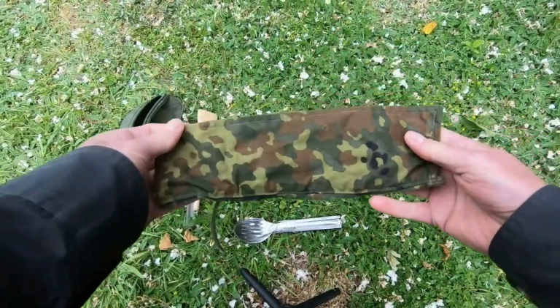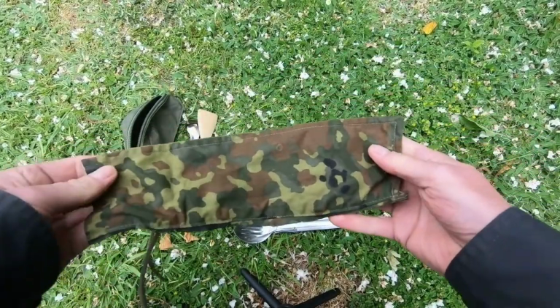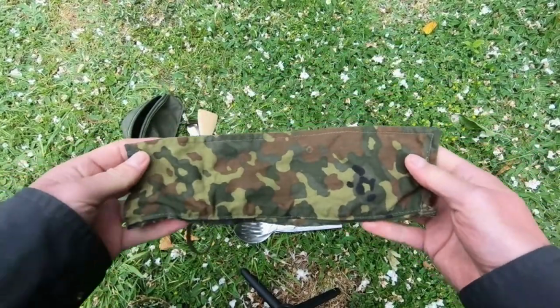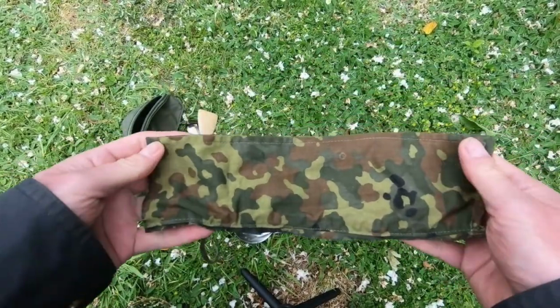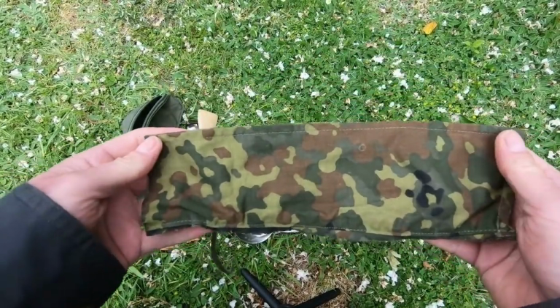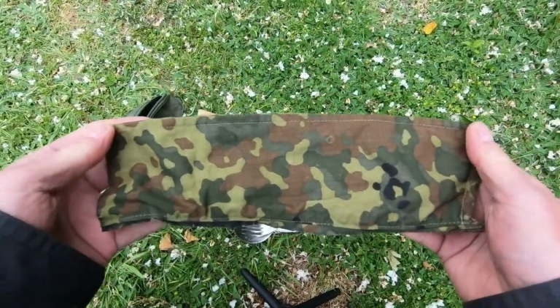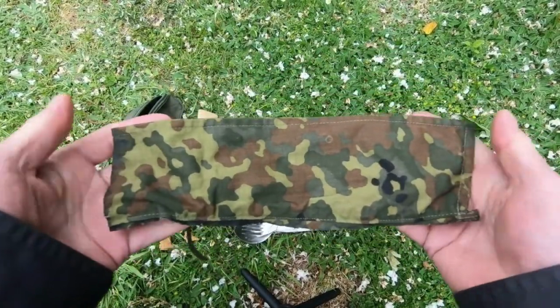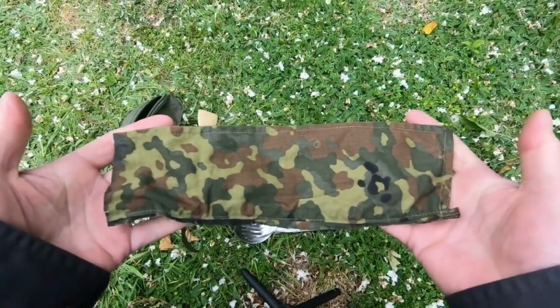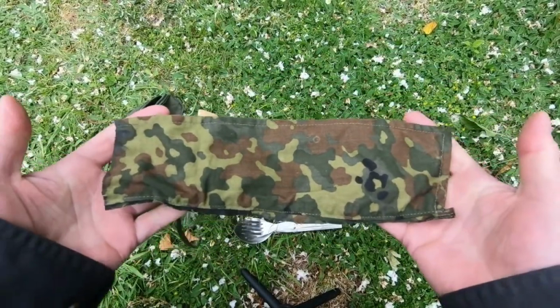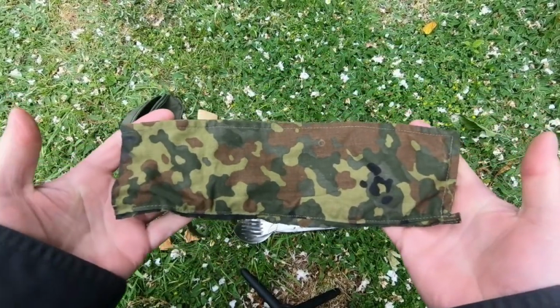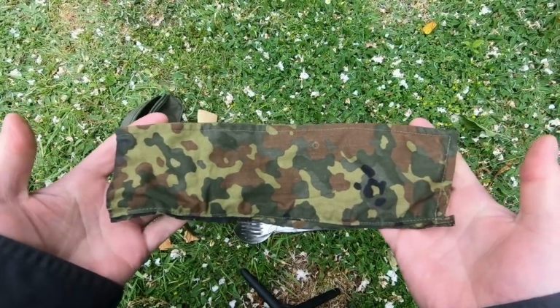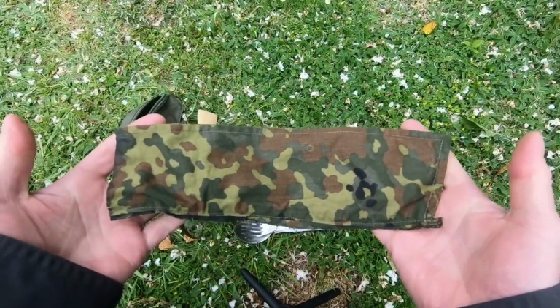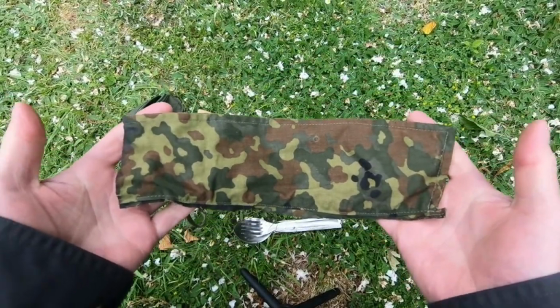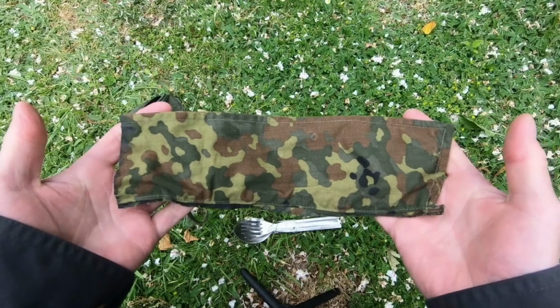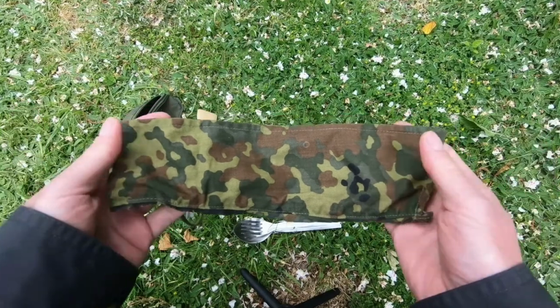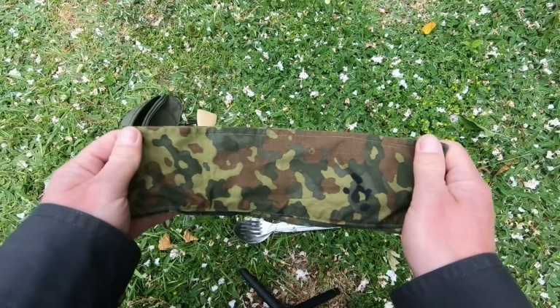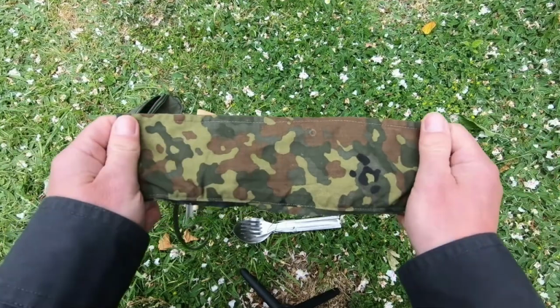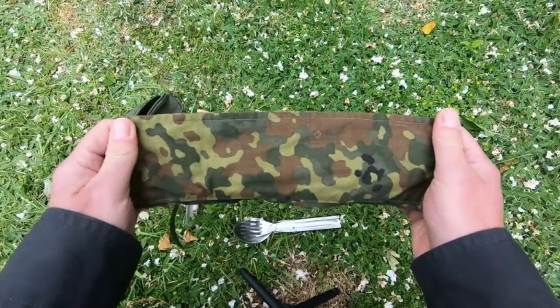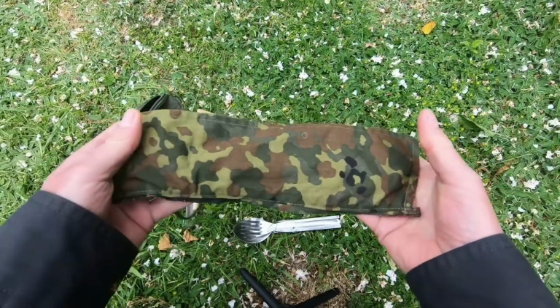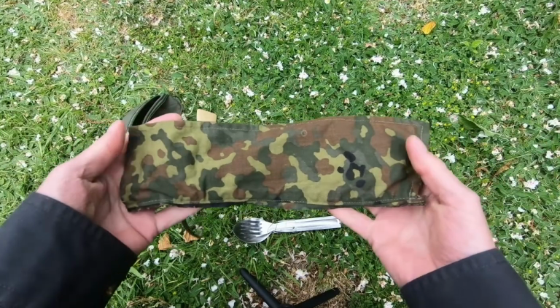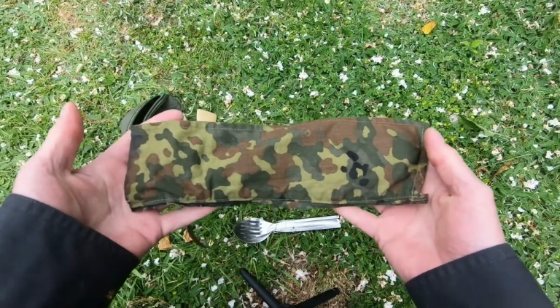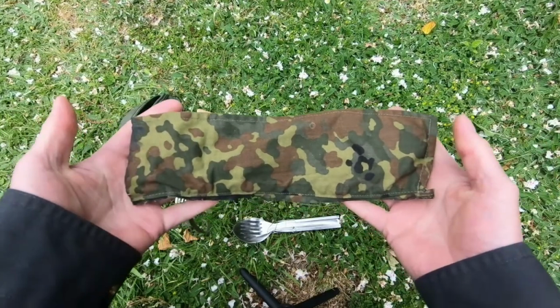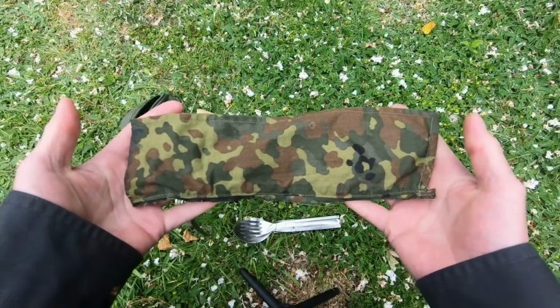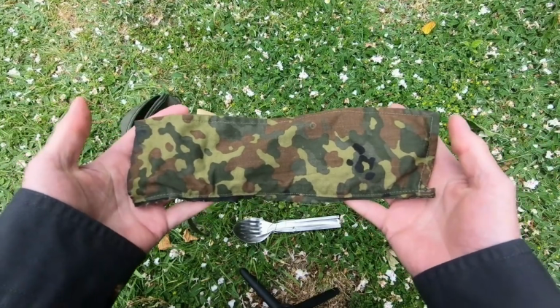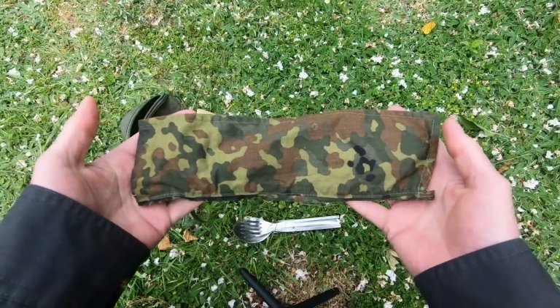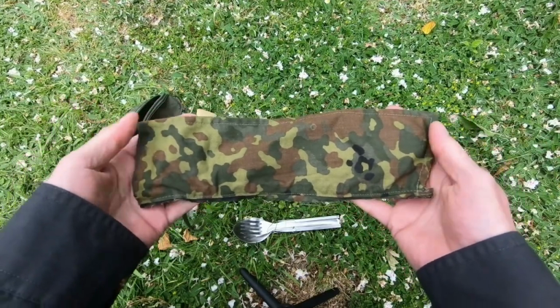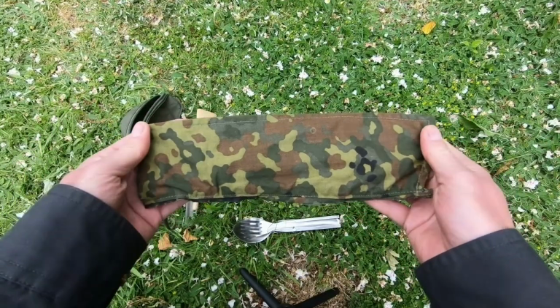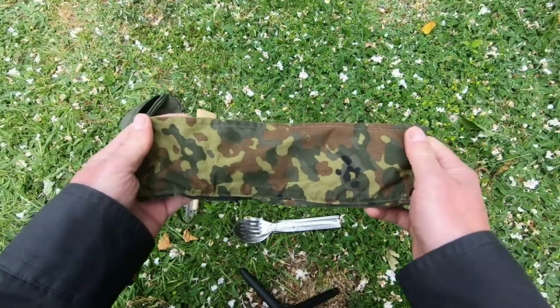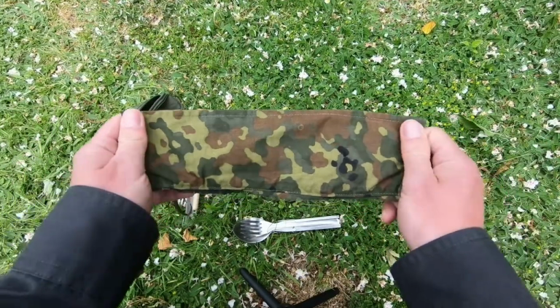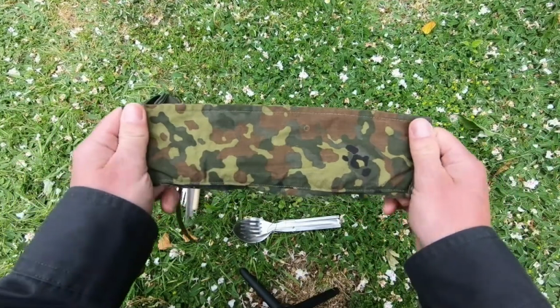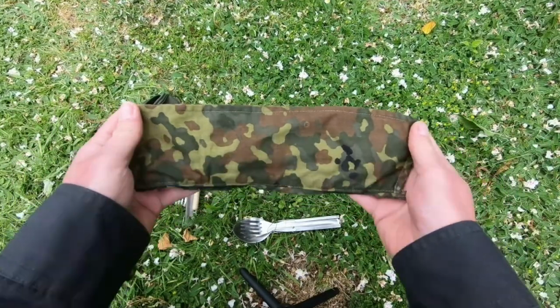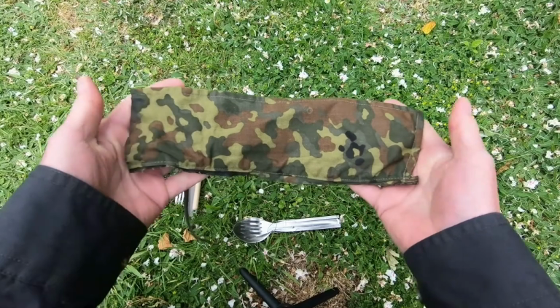I was going through the garage earlier on and I came across this. Now you're thinking what the hell is this? Well, it's a cover for my knife, fork and spoon.